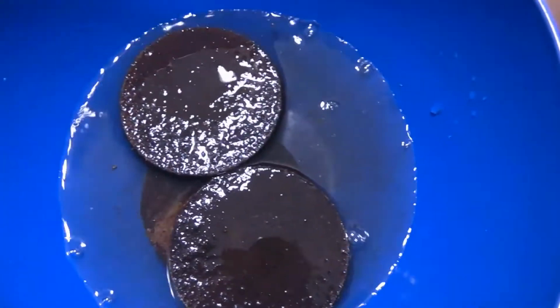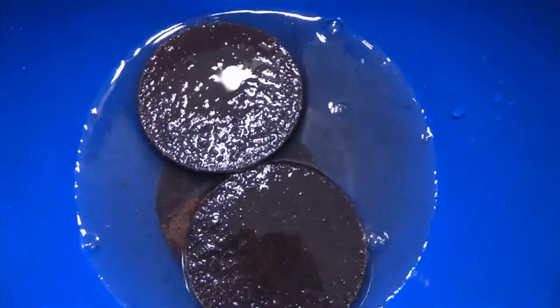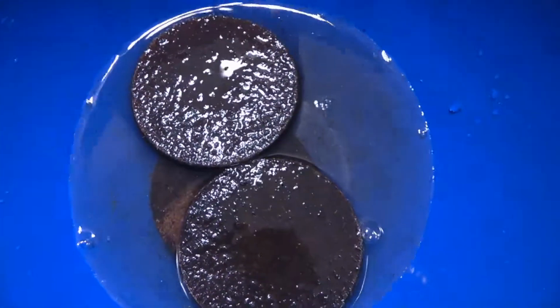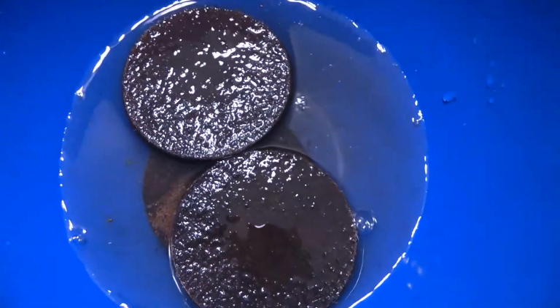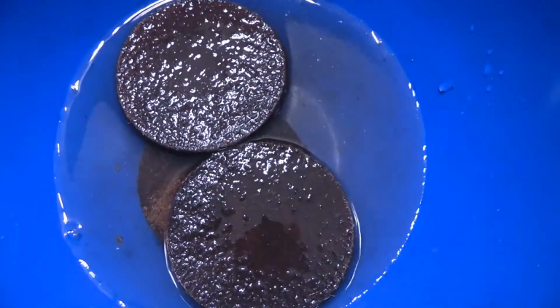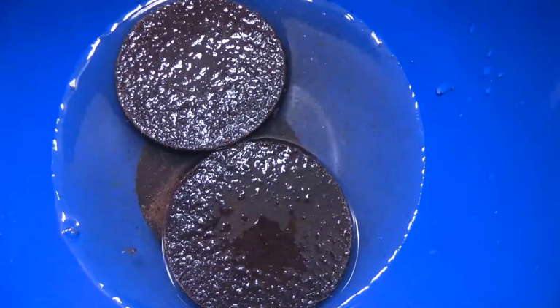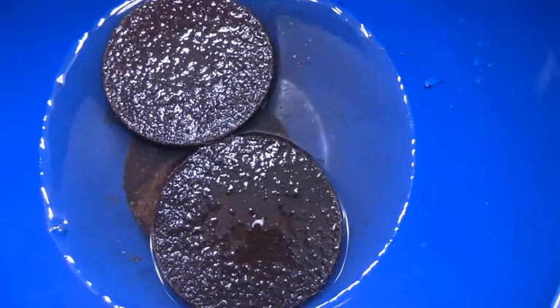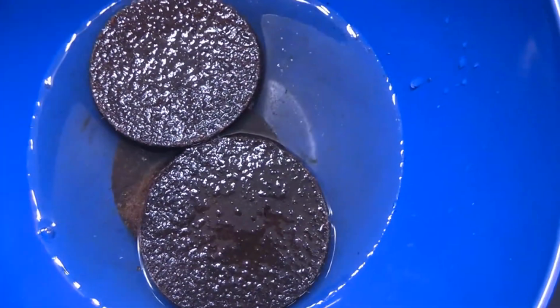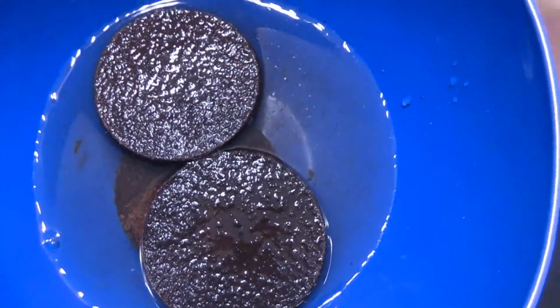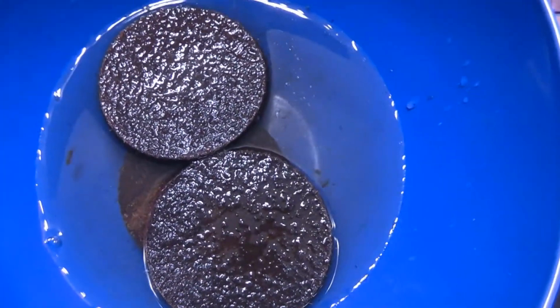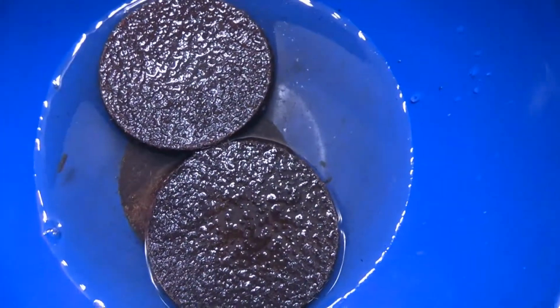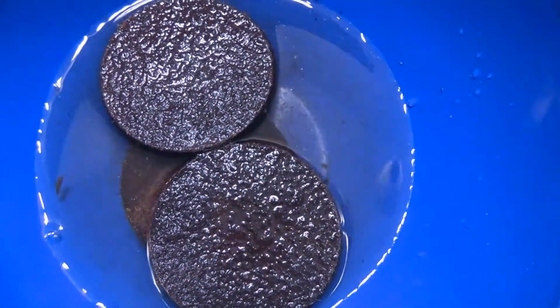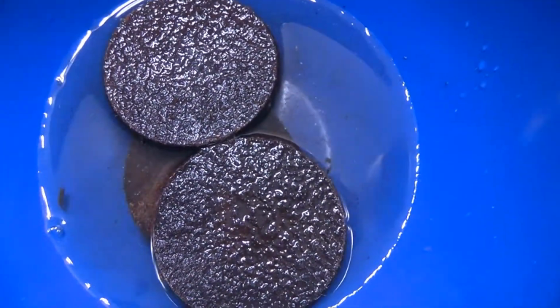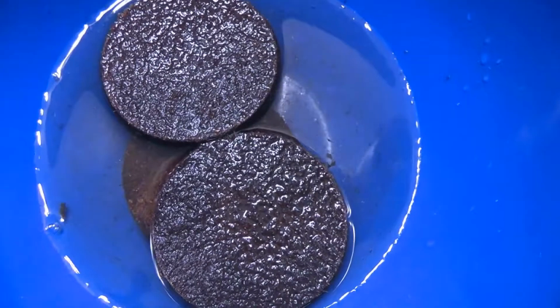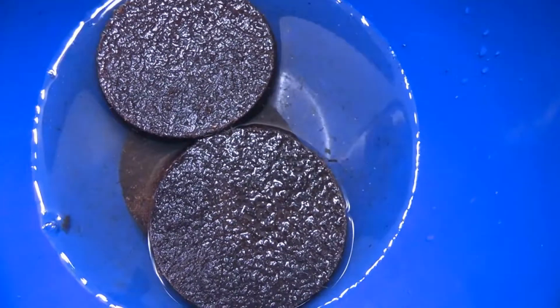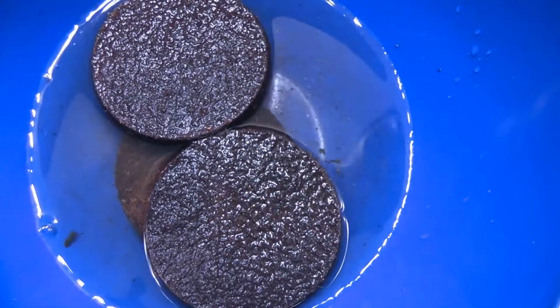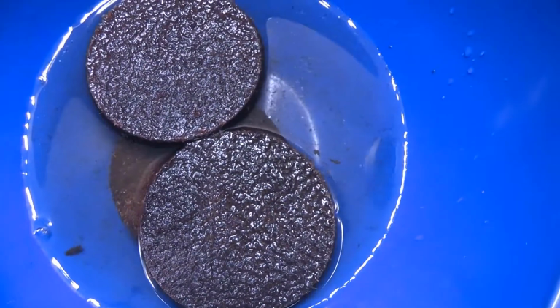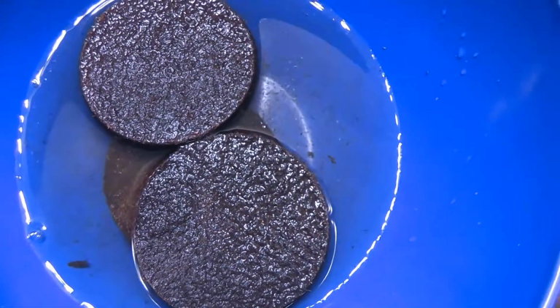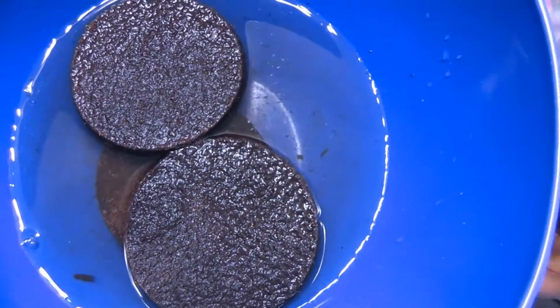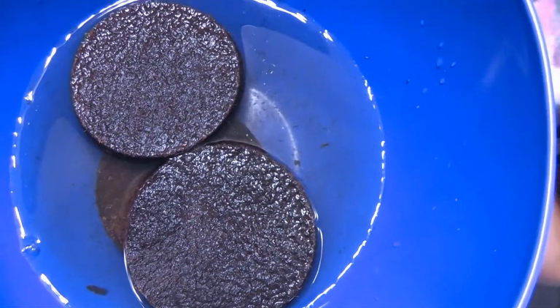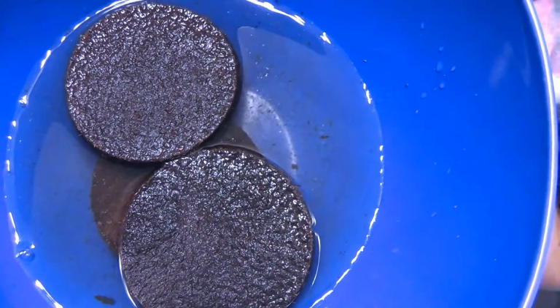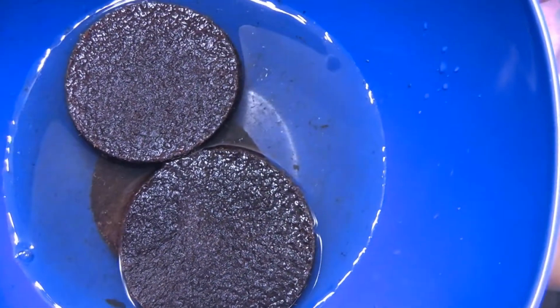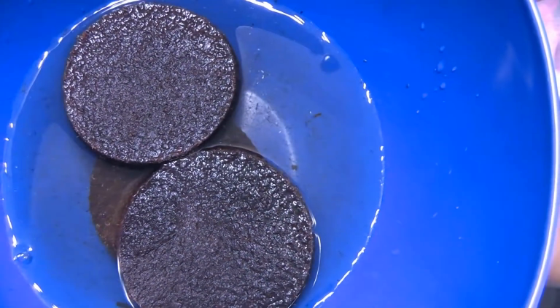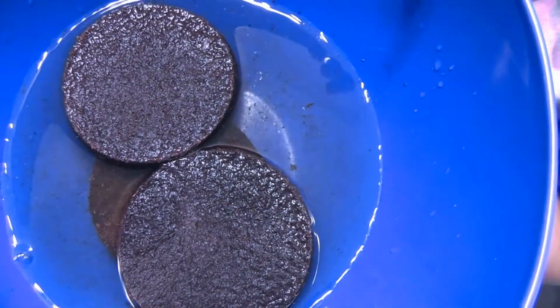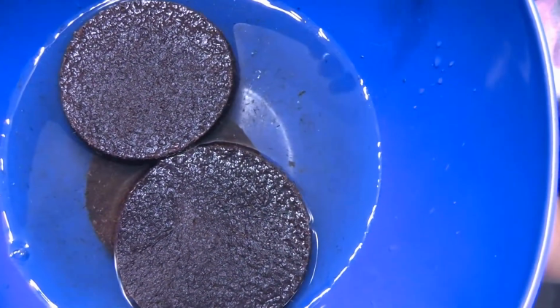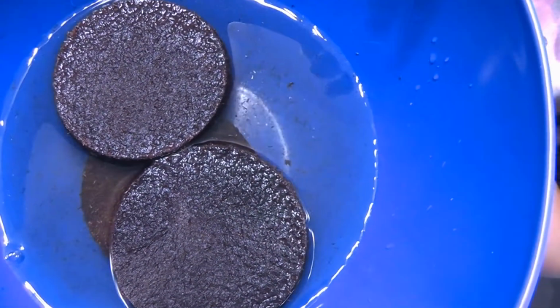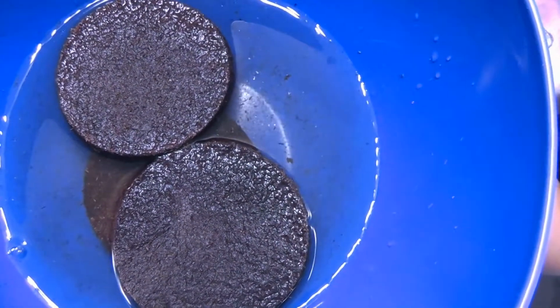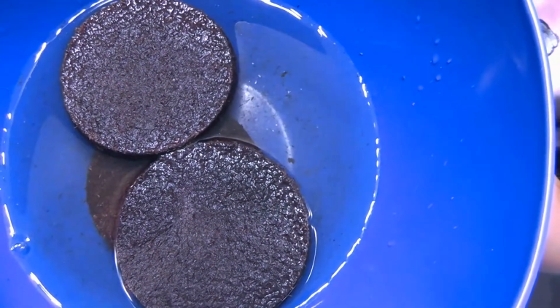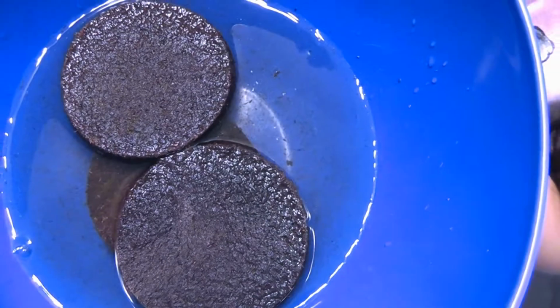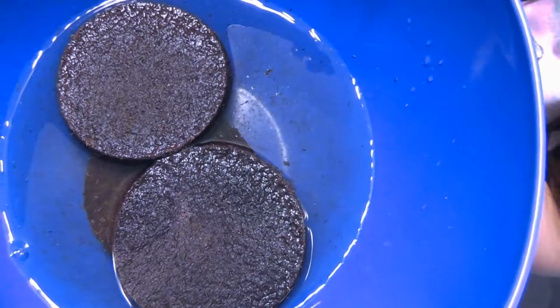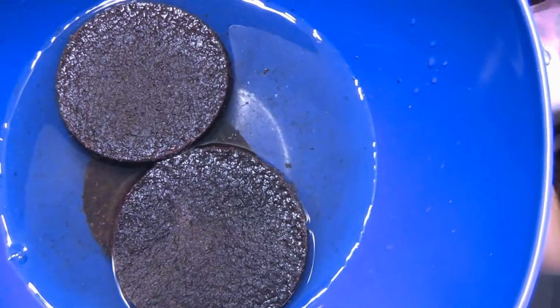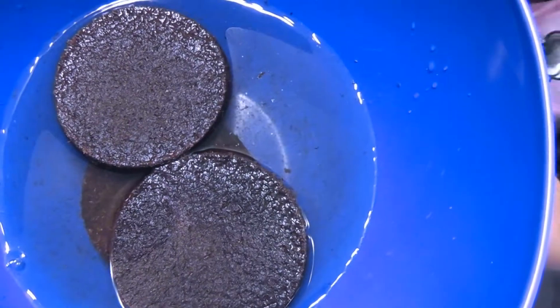So now we just have to wait and see. It'll soak up all that dirt and then it will be ready to put into the fairy garden. So let's leave this for about a half an hour or so, okay? And then we'll come back. Sounds good.